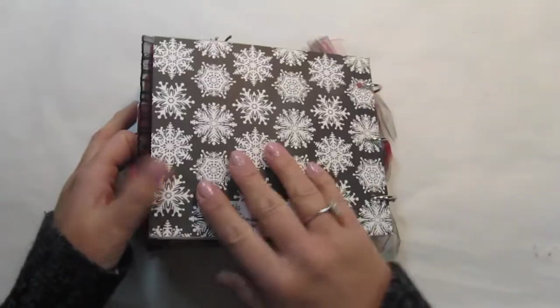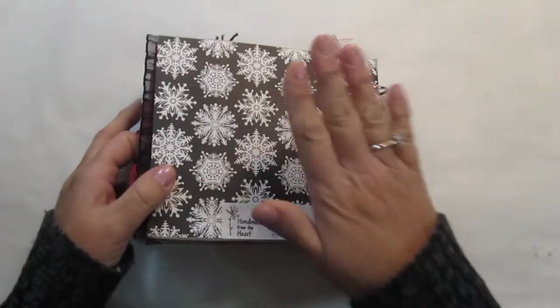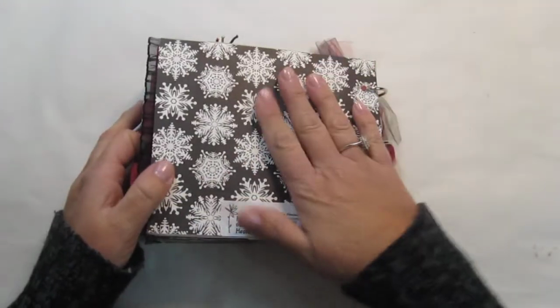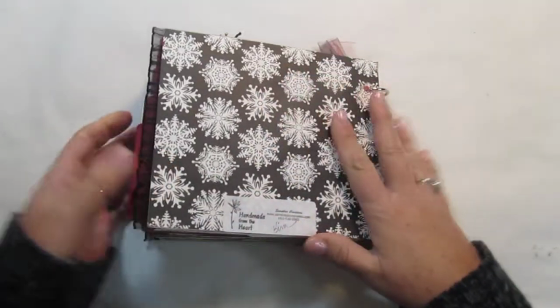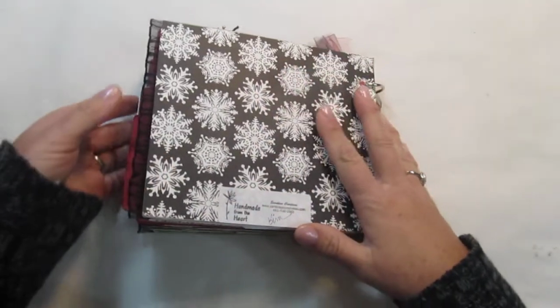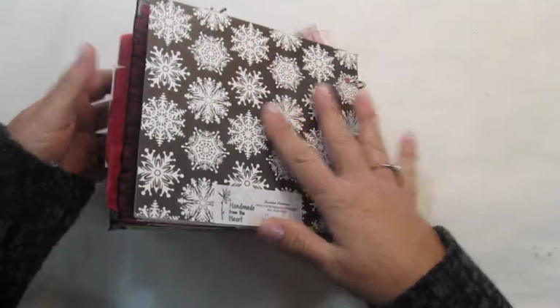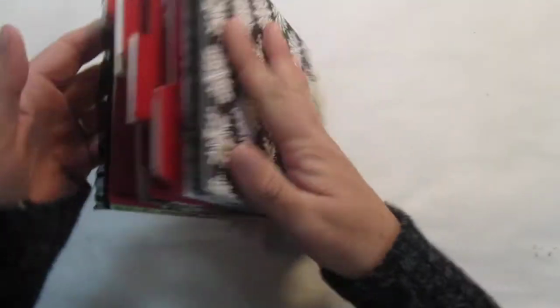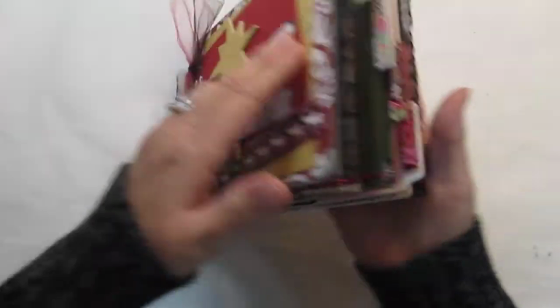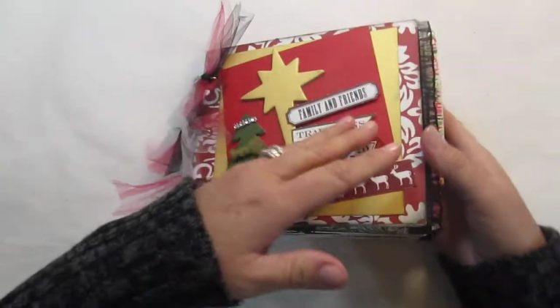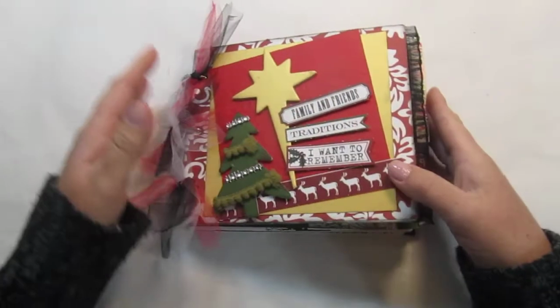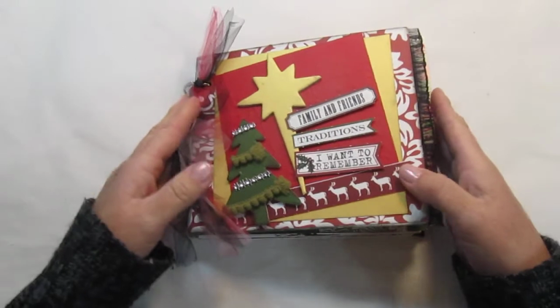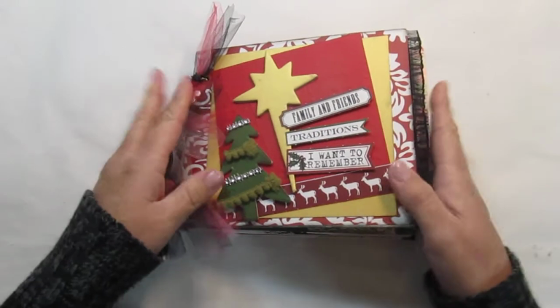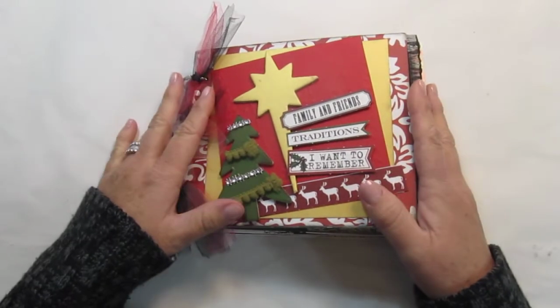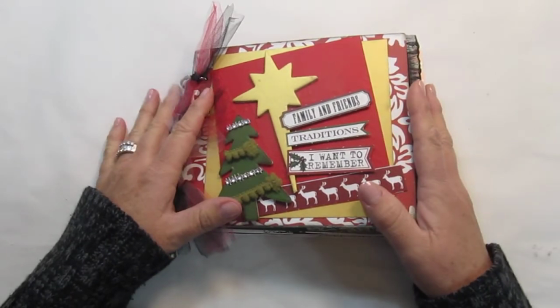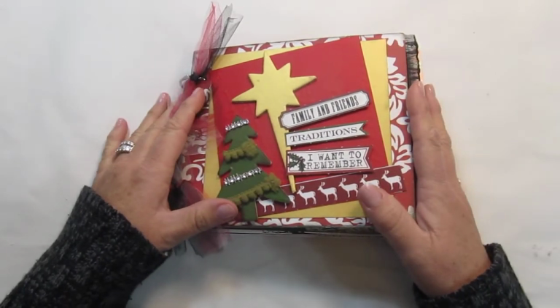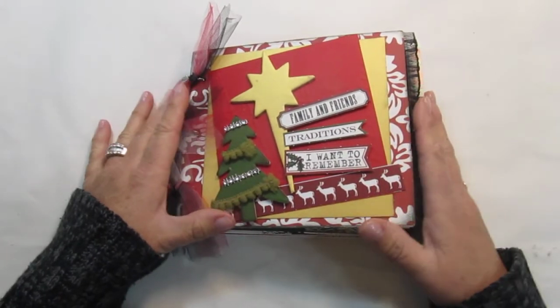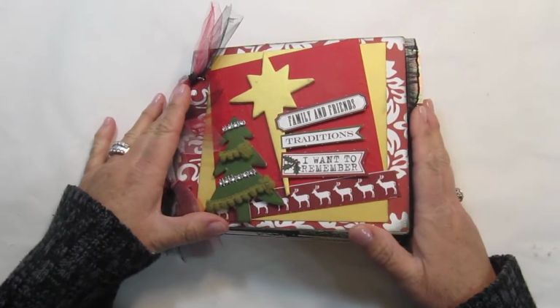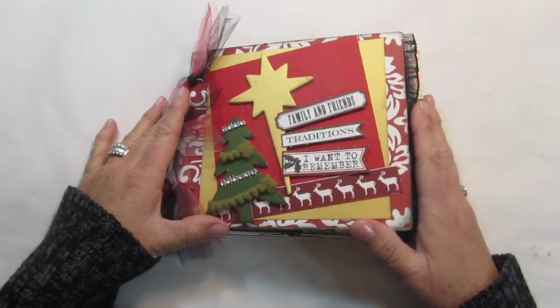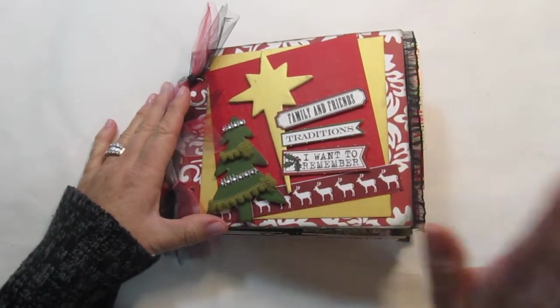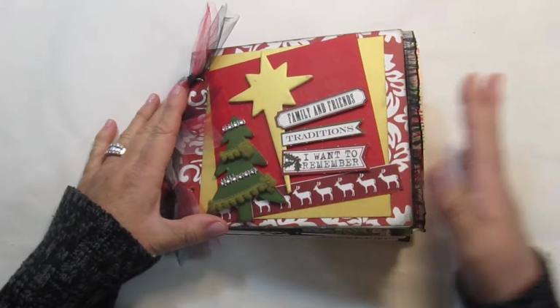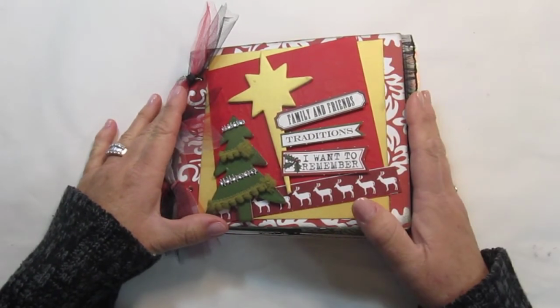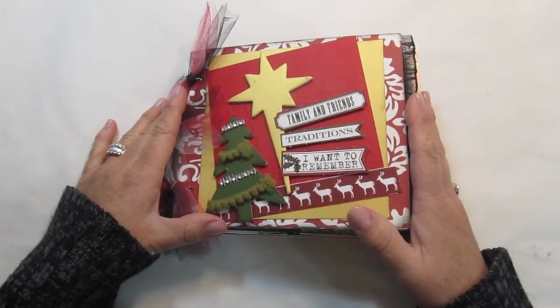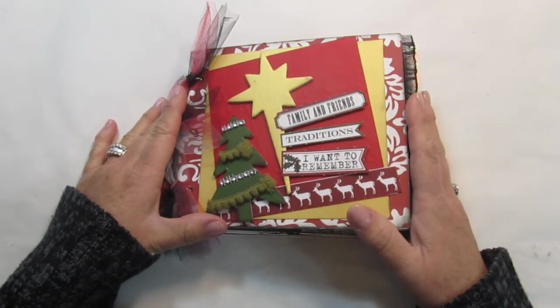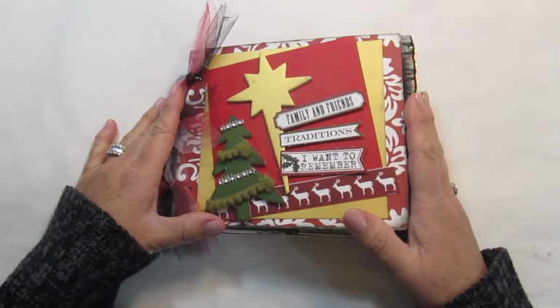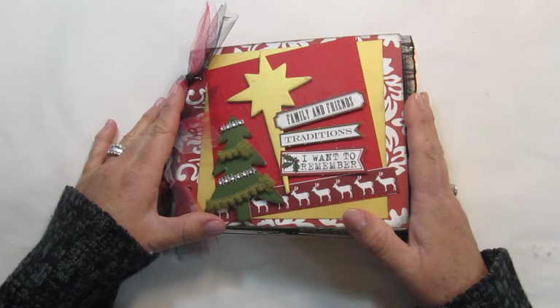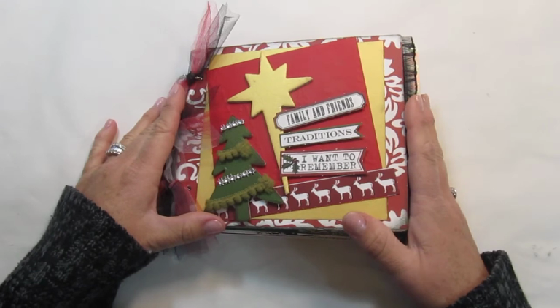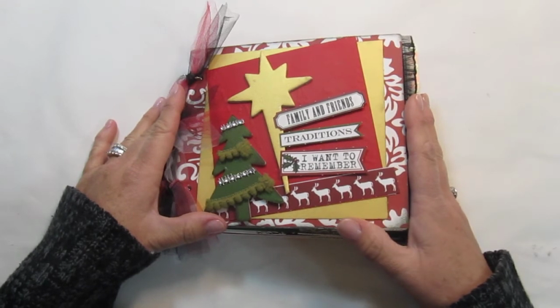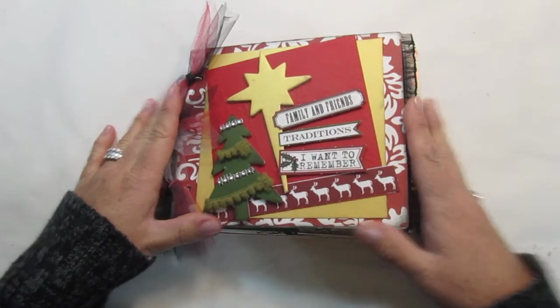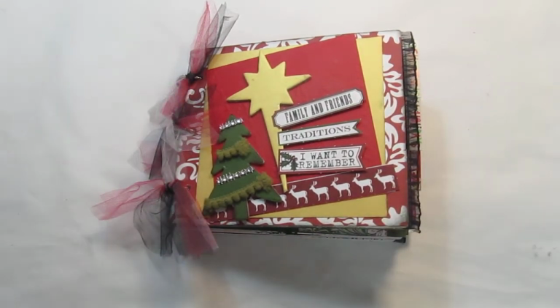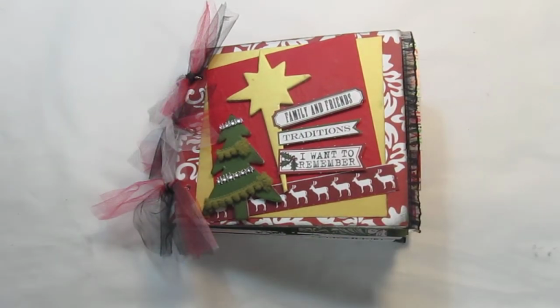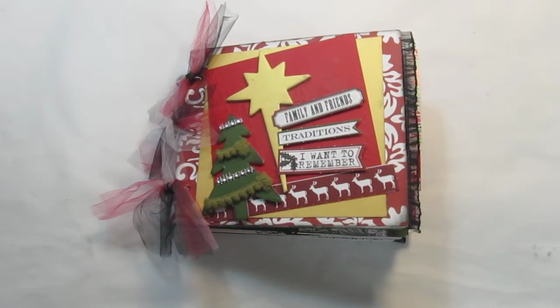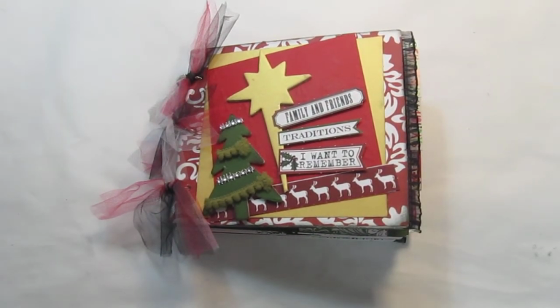Now this one is originally $25 and it is on sale for $20 plus $5 shipping. If you're interested just leave a comment and I'll get back to you on how we can get this to you. Thanks so much for watching. Have a great day.